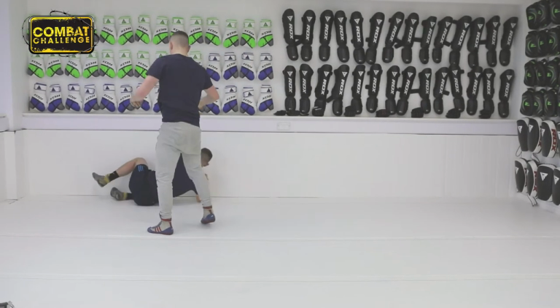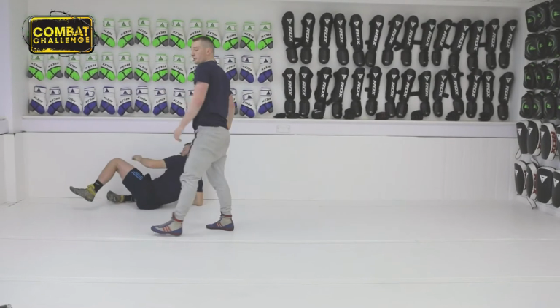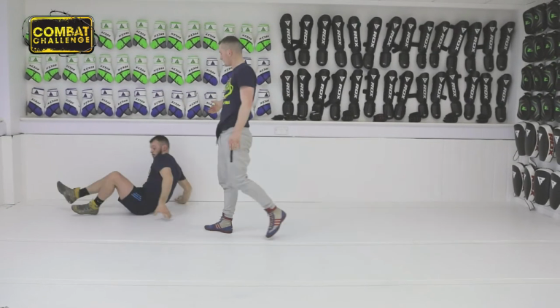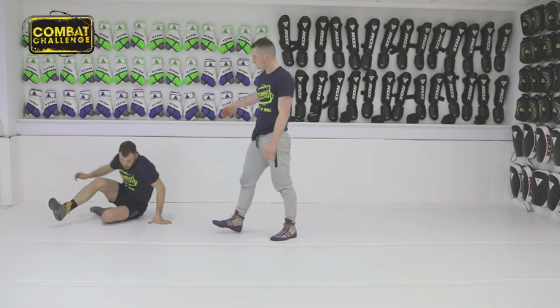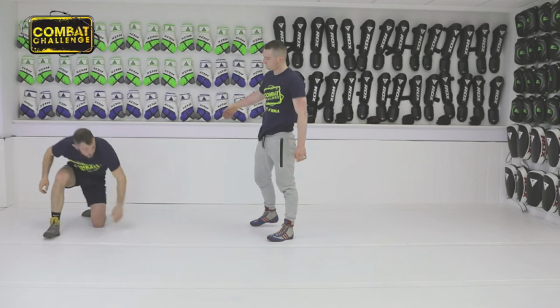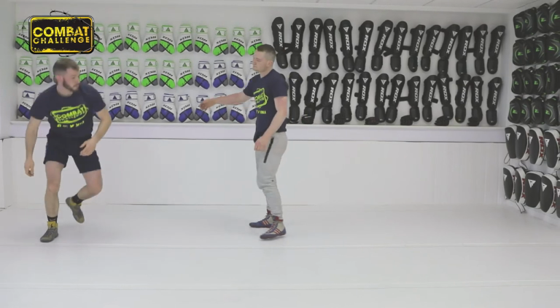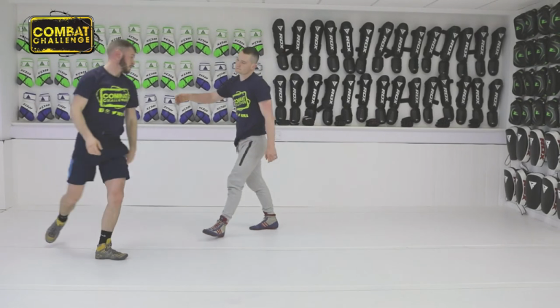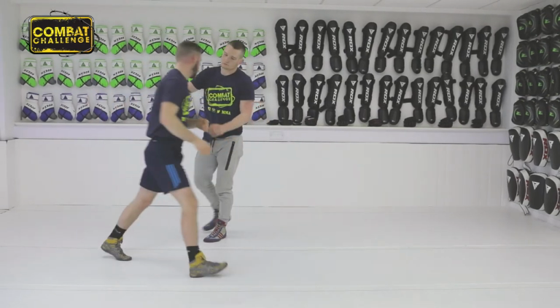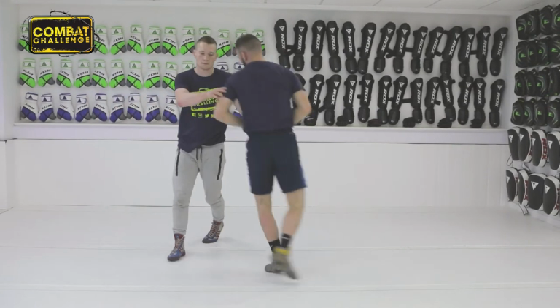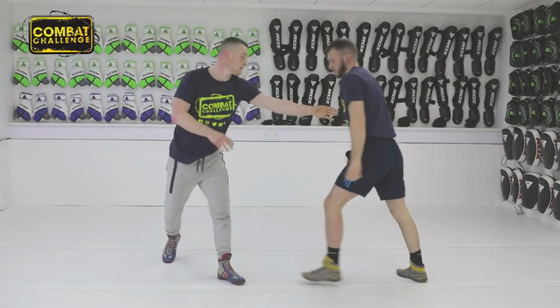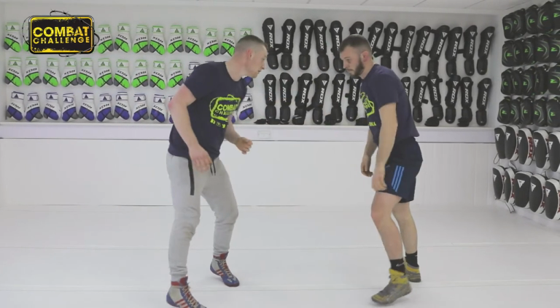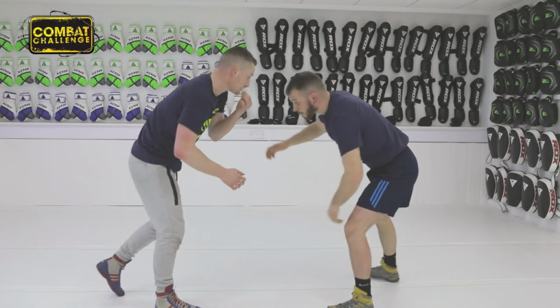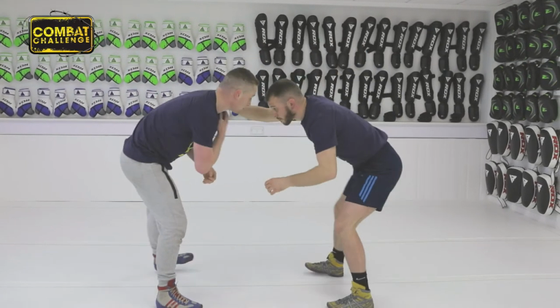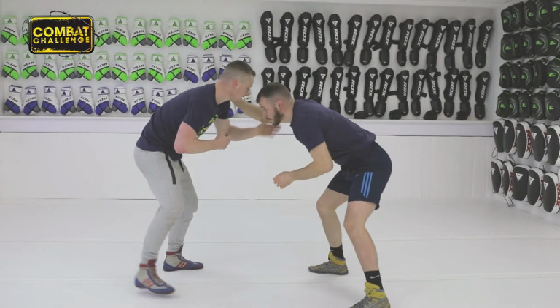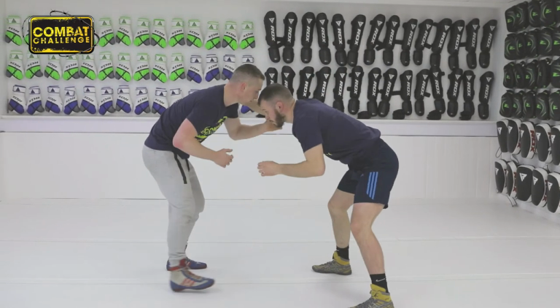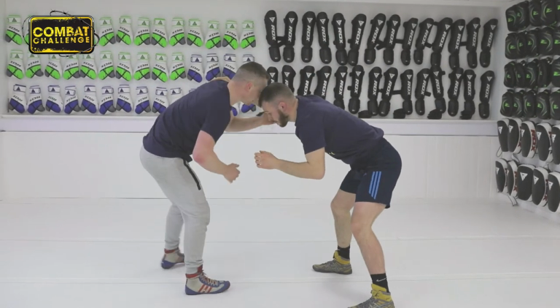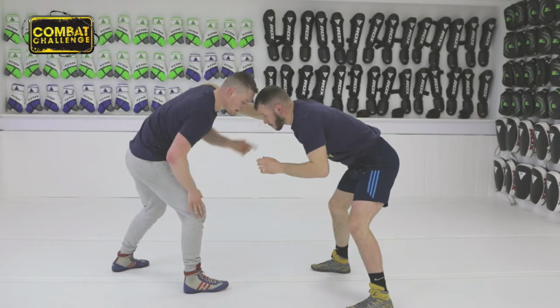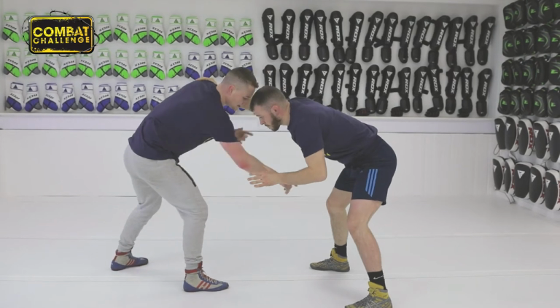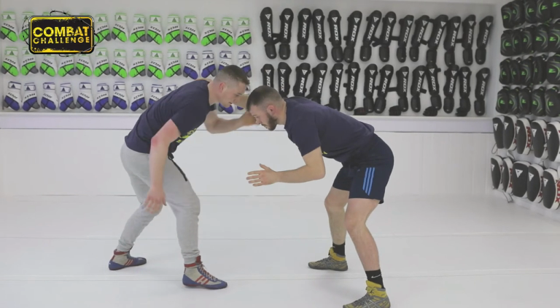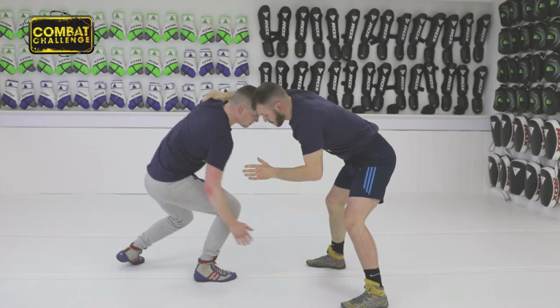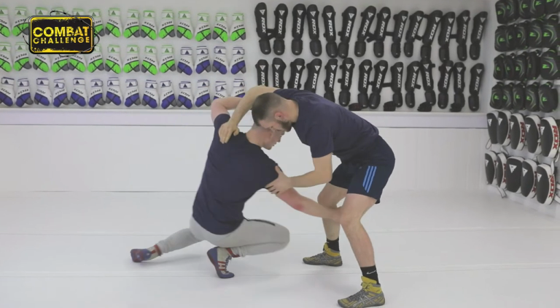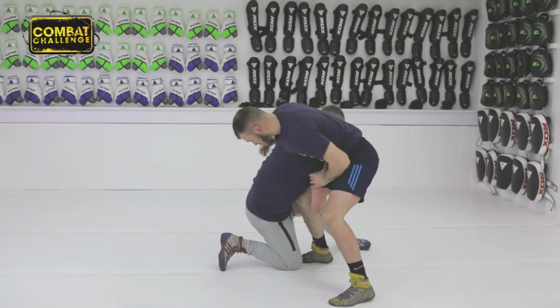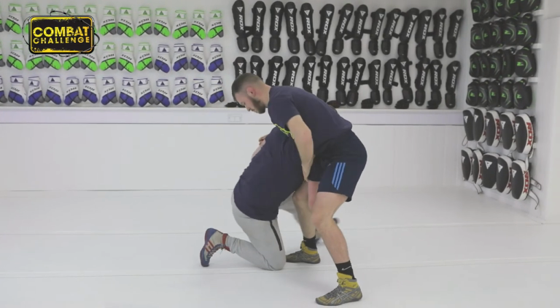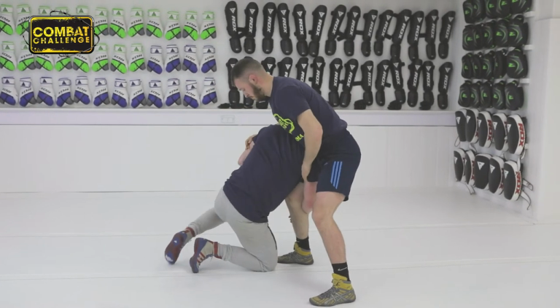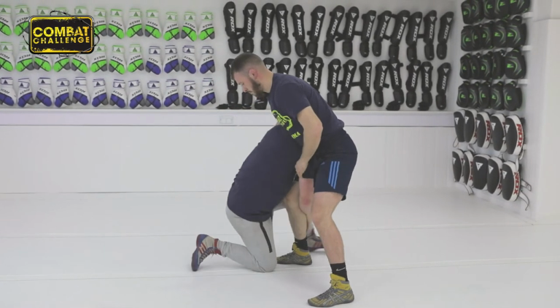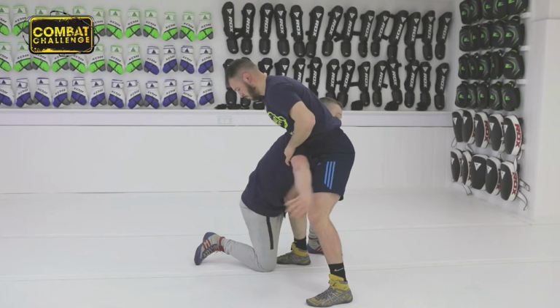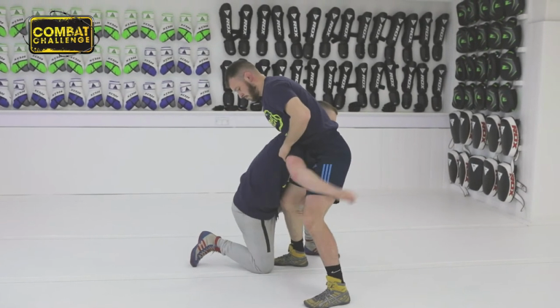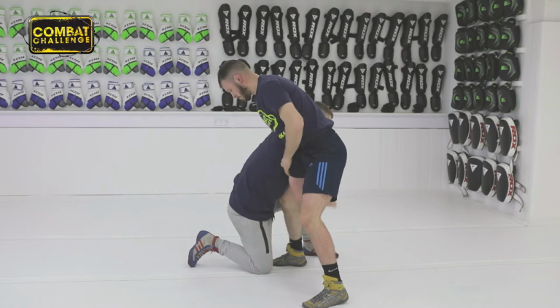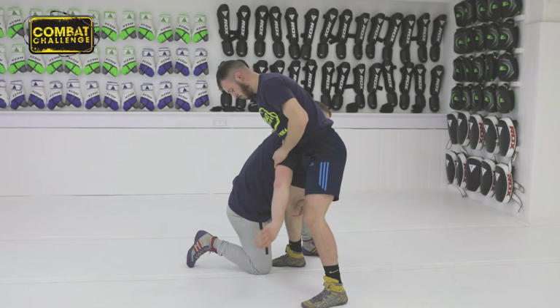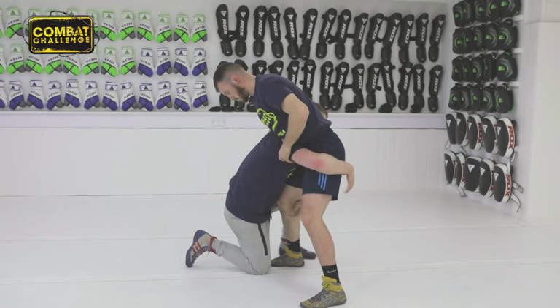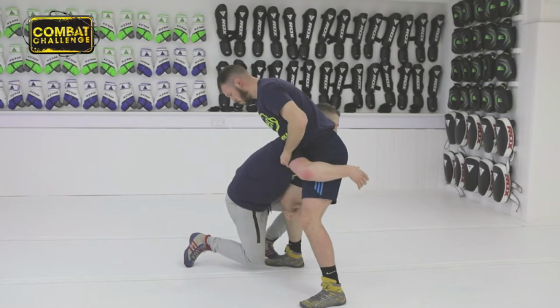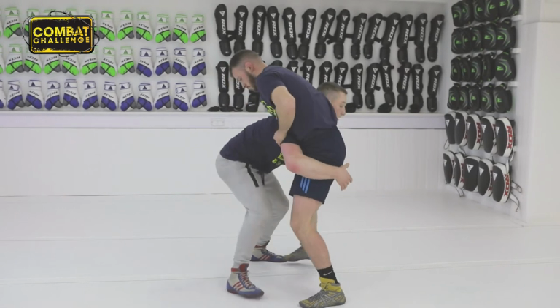Watch from a different angle. Once again, I push up on his arm, I step this leg through, this leg sweeps around, I change my arm to this leg and drive.